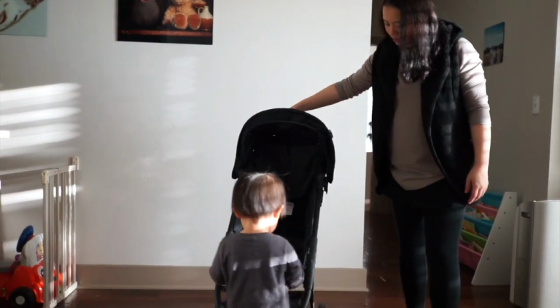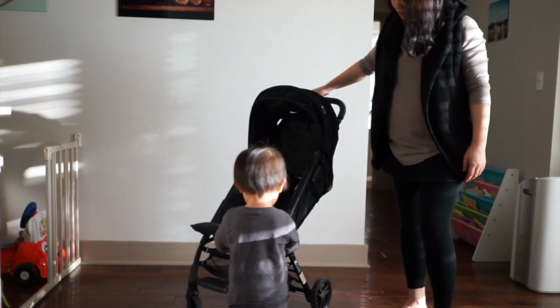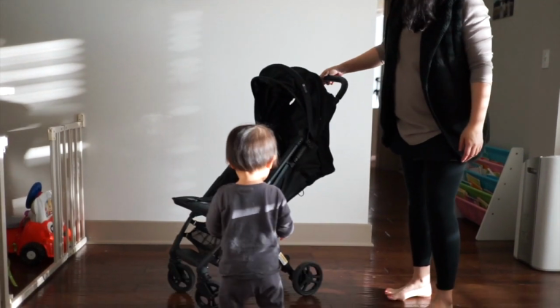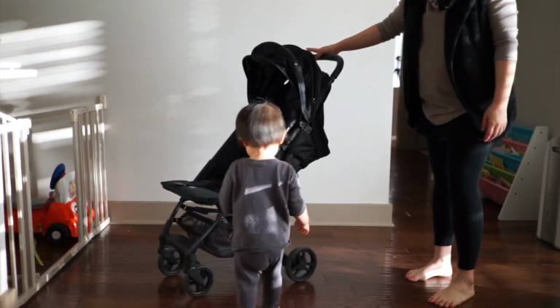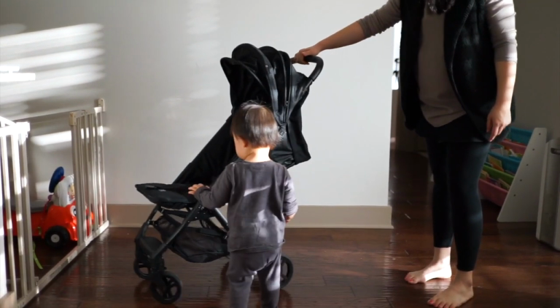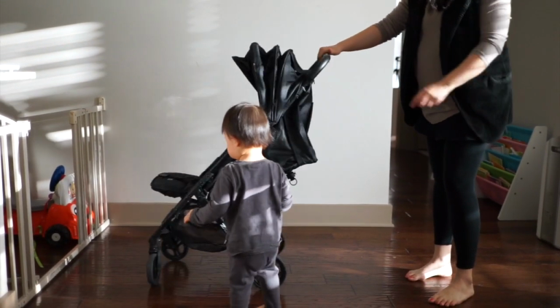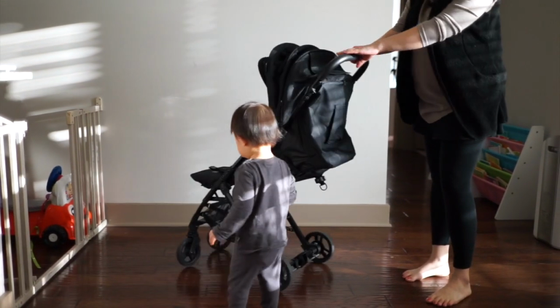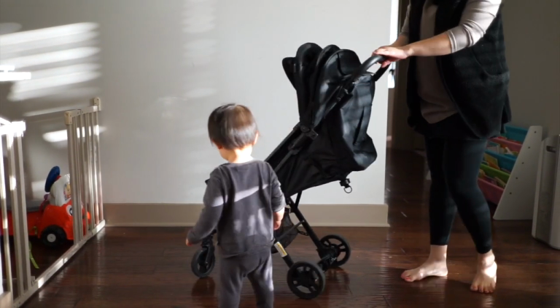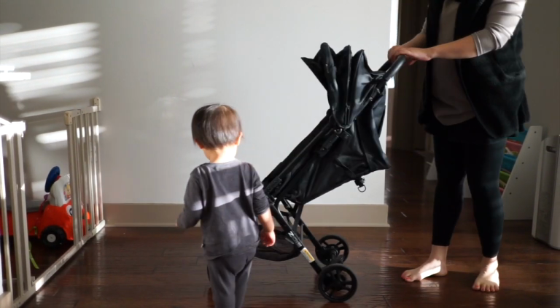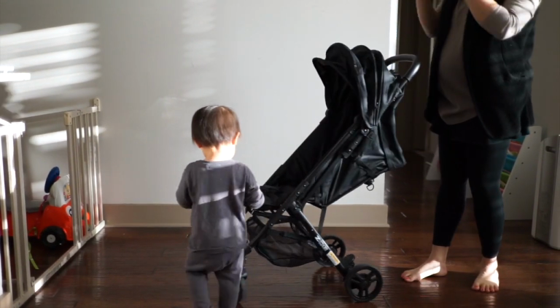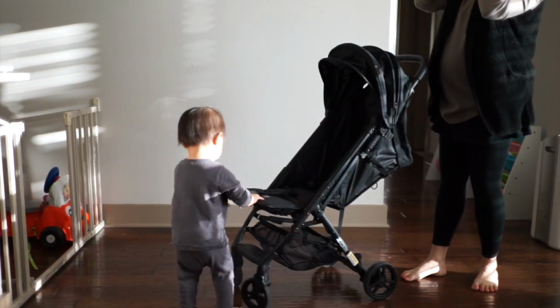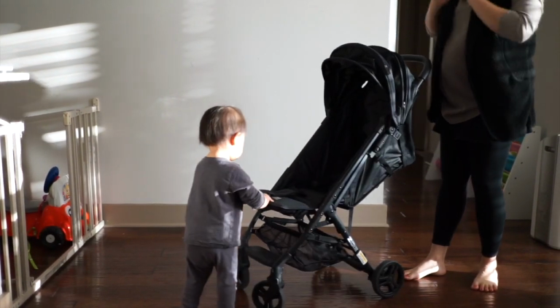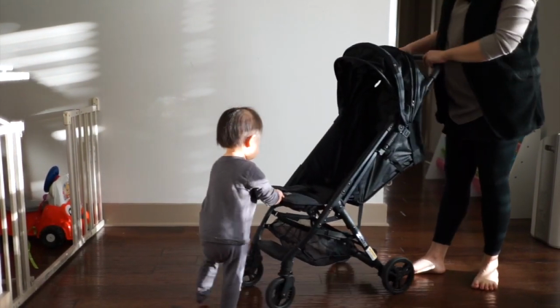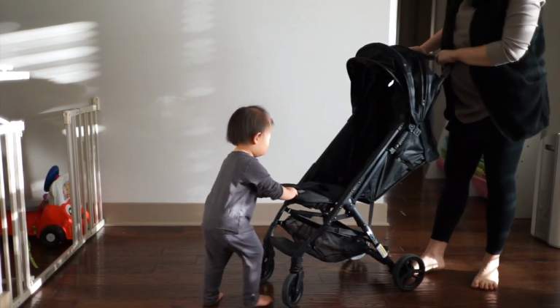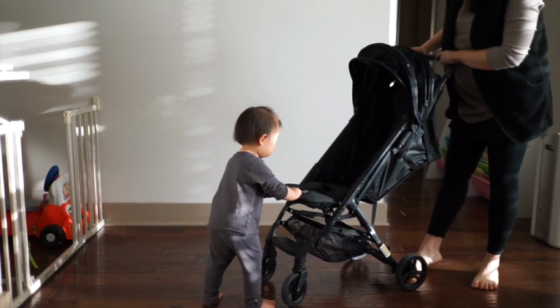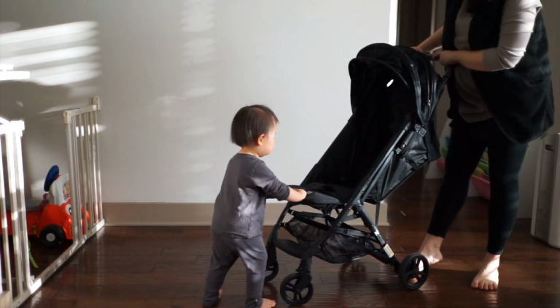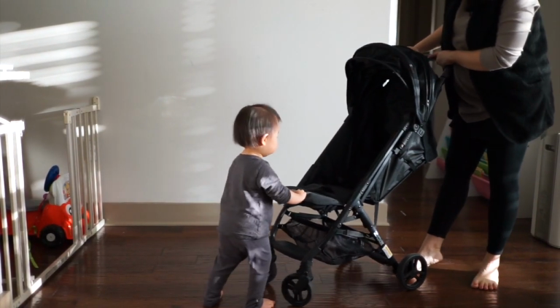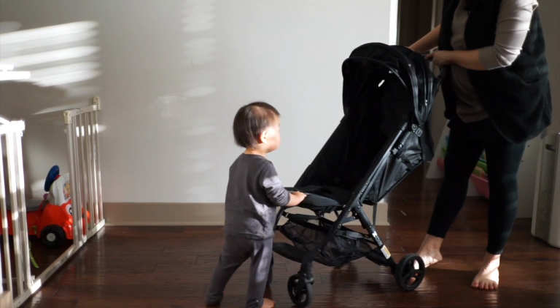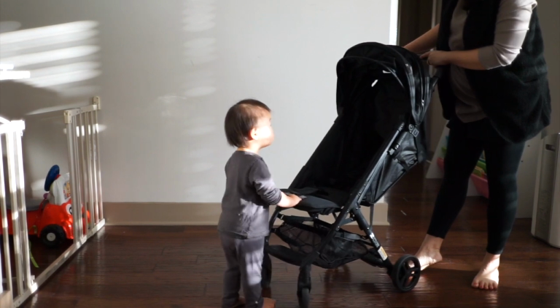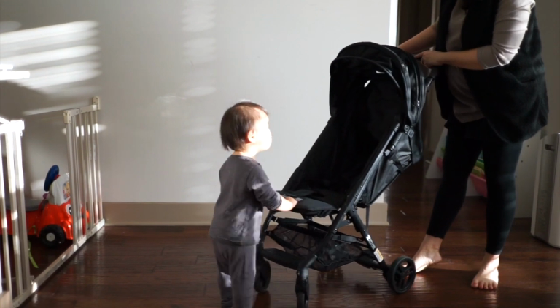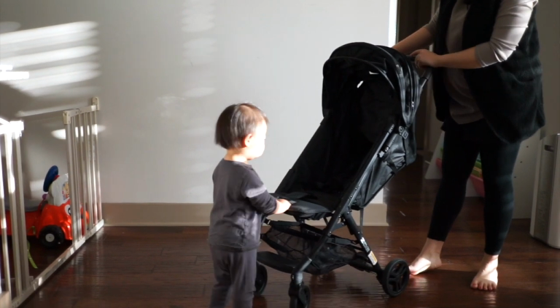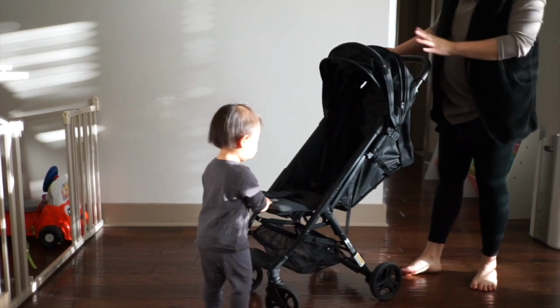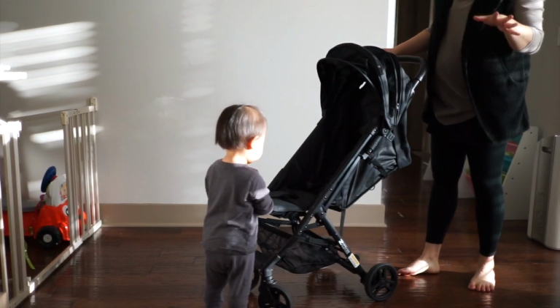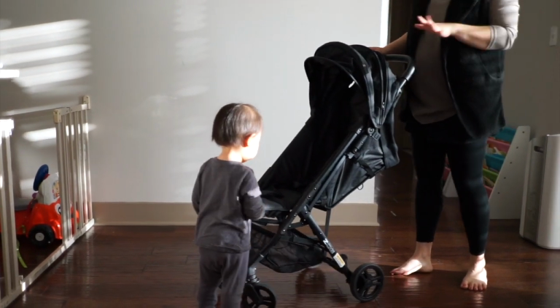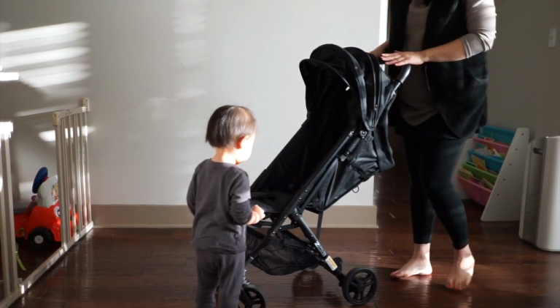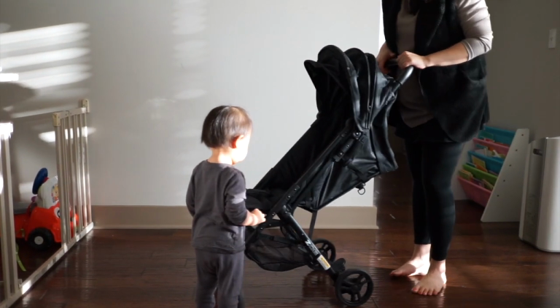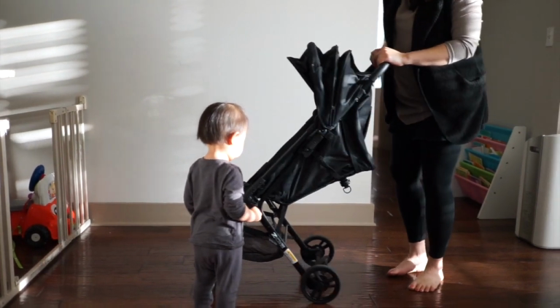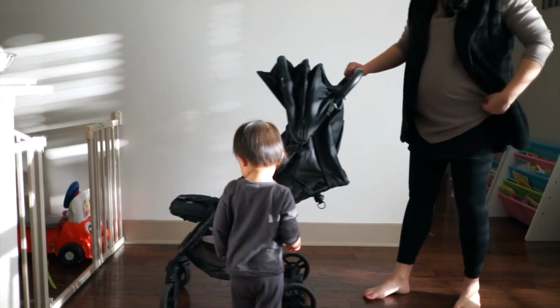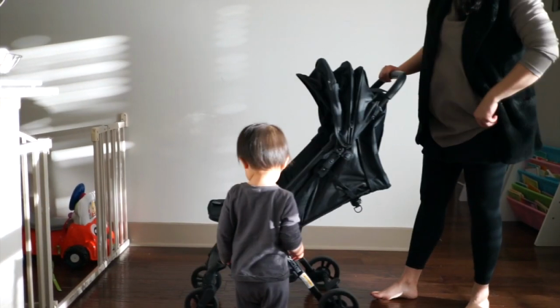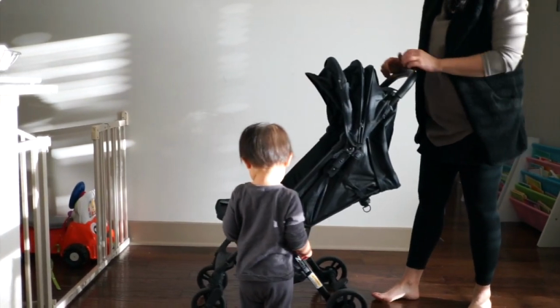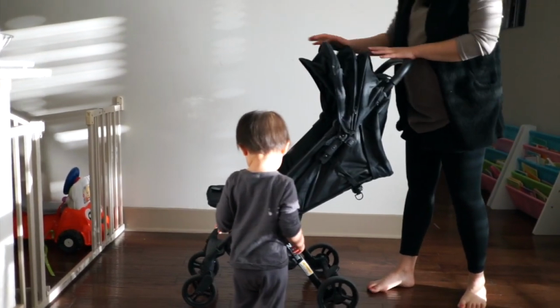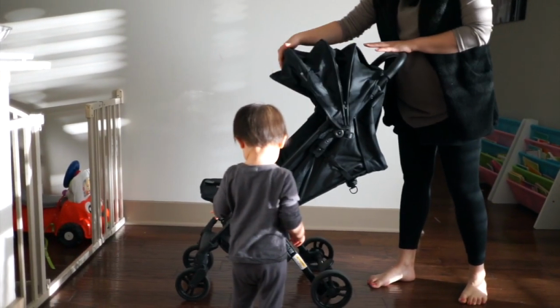It's super smooth and we had no problem using this at the Cayman Islands where they don't really have smooth roads — most of it was really rocky.